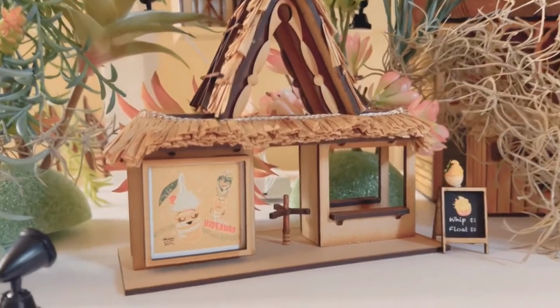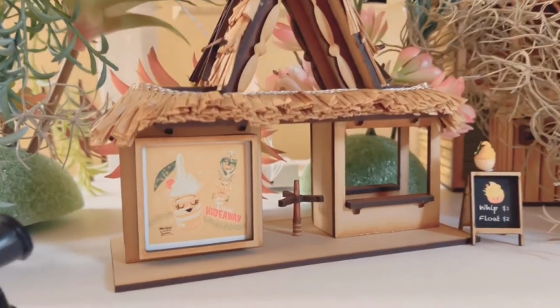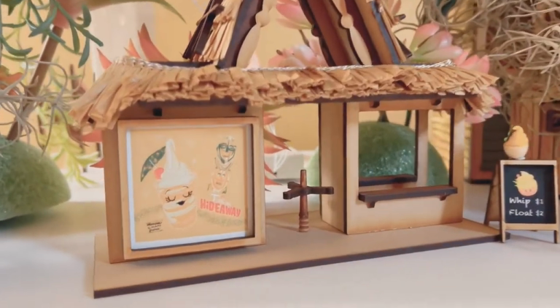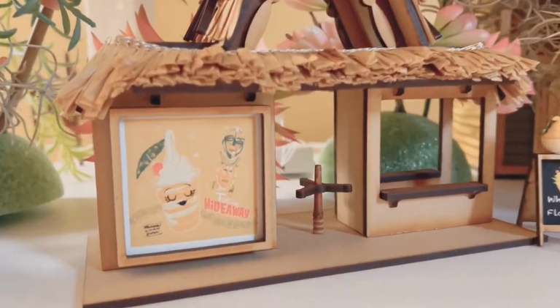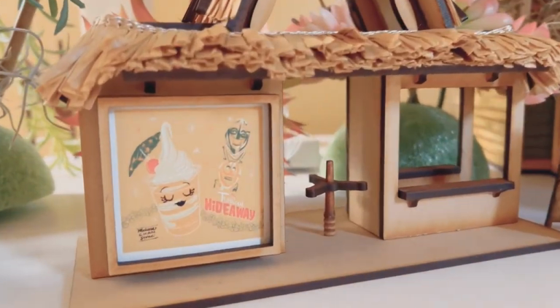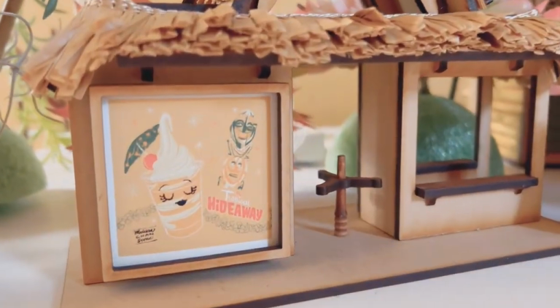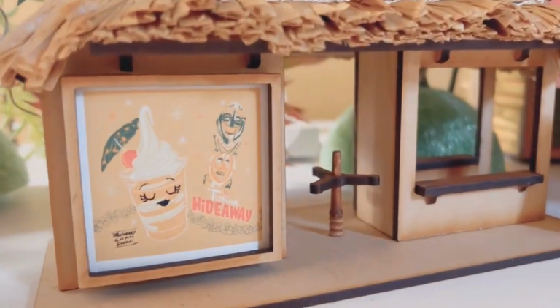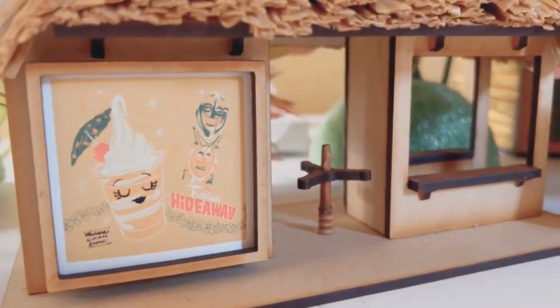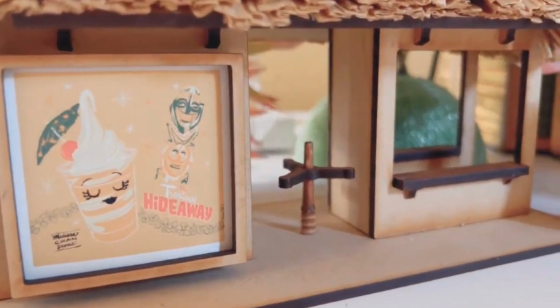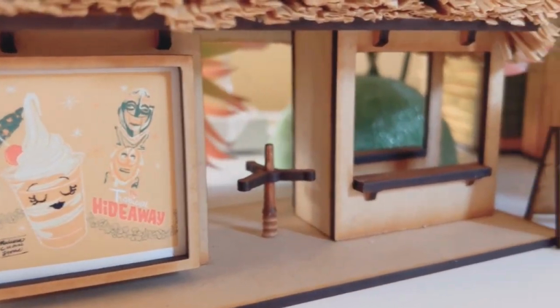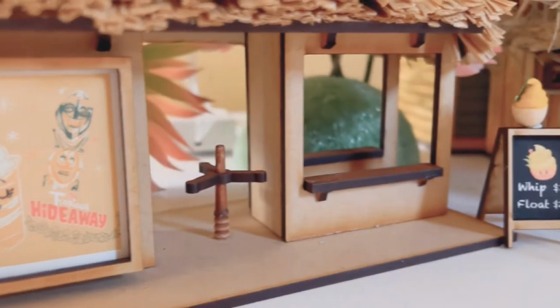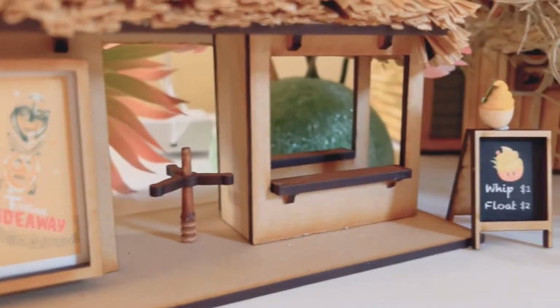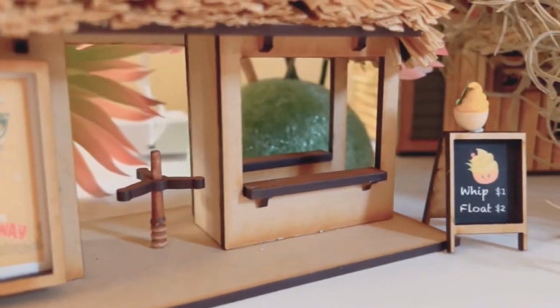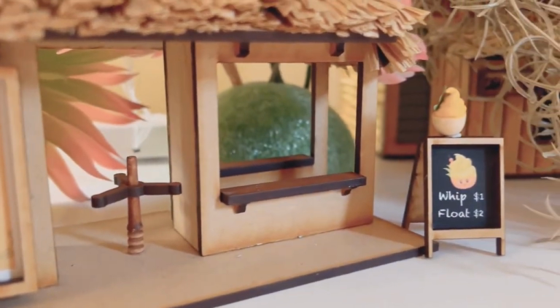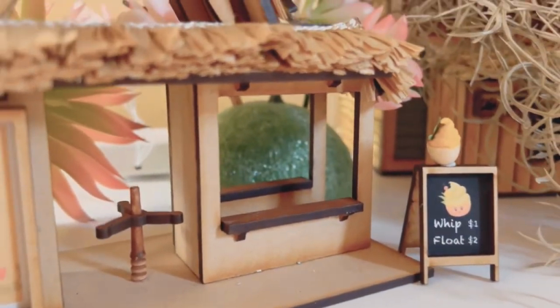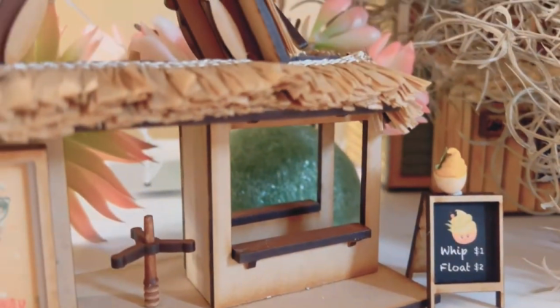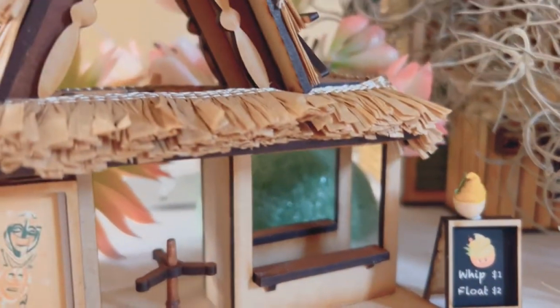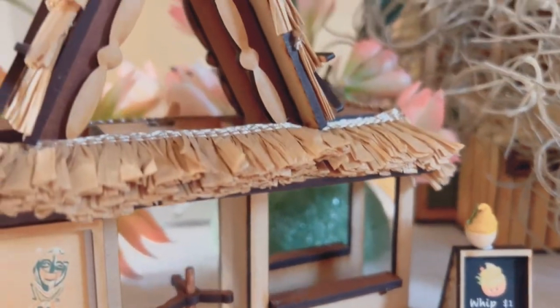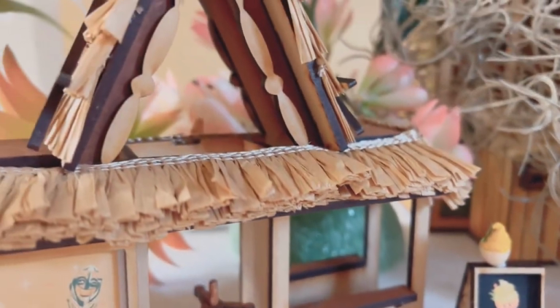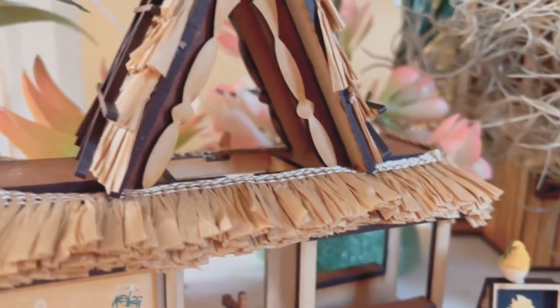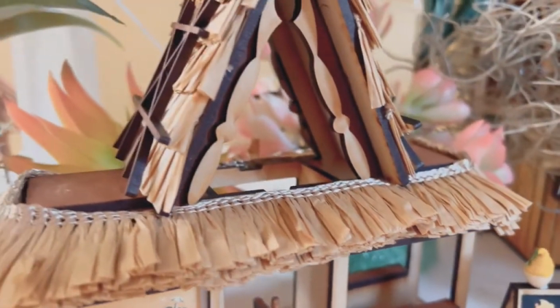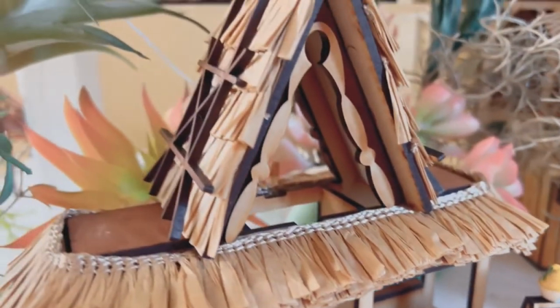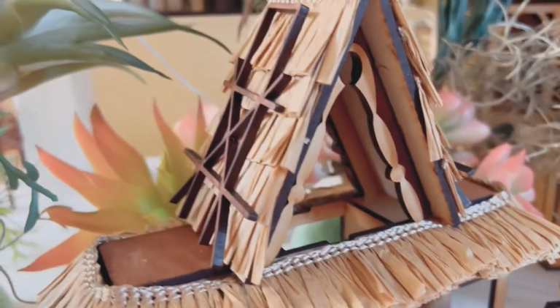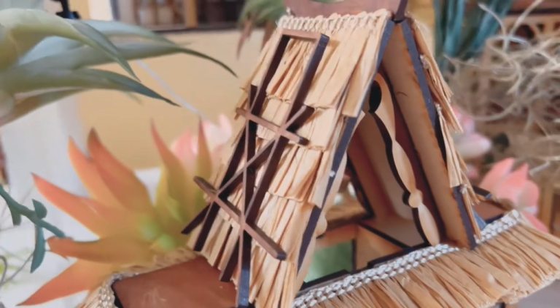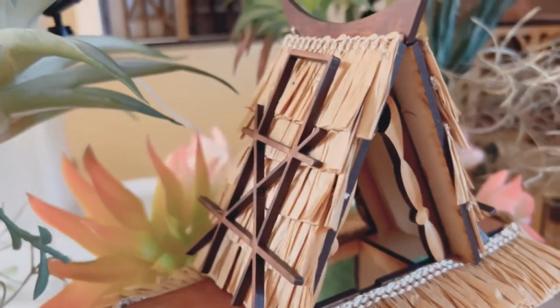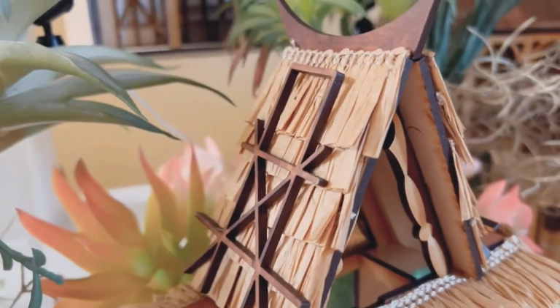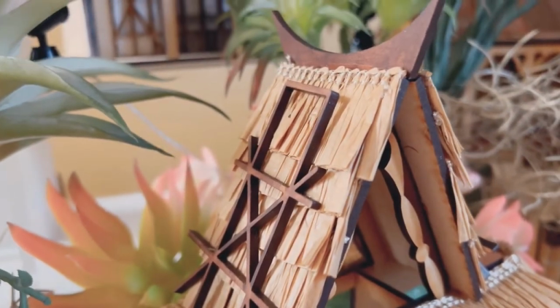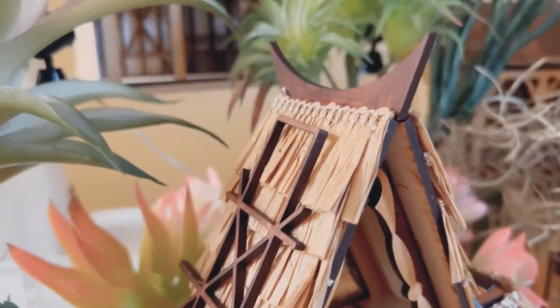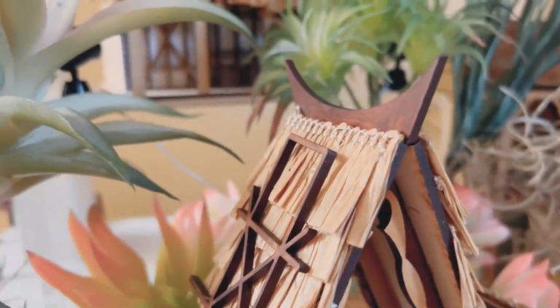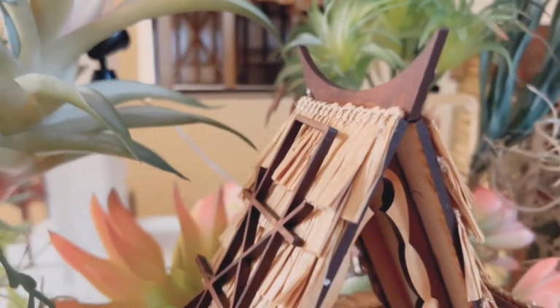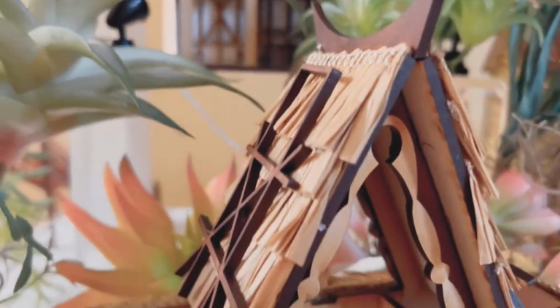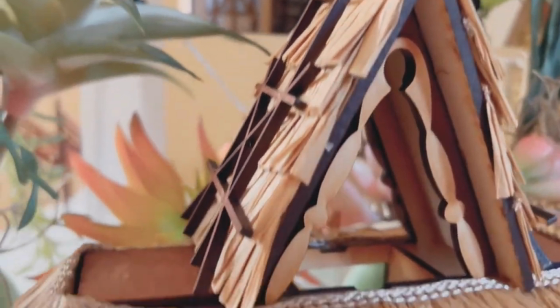Welcome to Nicole Adele. This is the Tiki Turnstile DIY kit that I've created. And I have with me here Harrison, my son, who's going to help narrate how to do this tutorial.